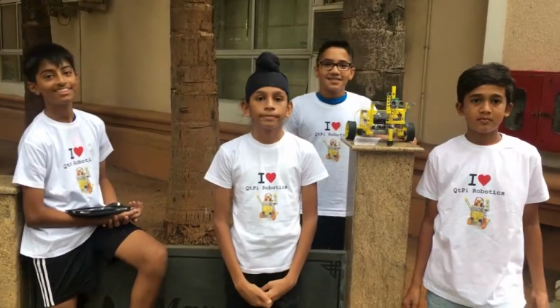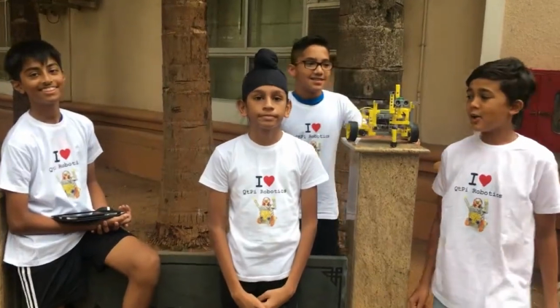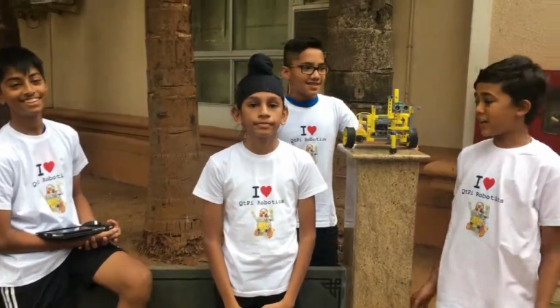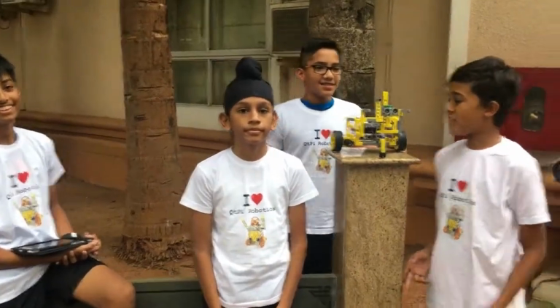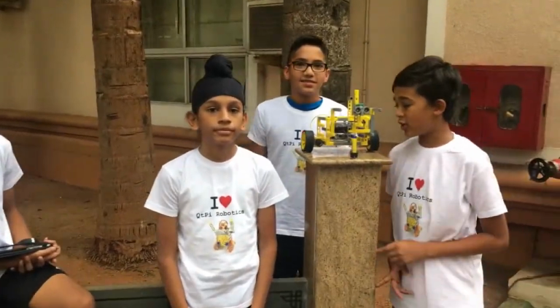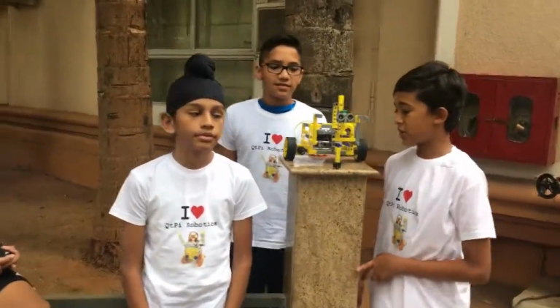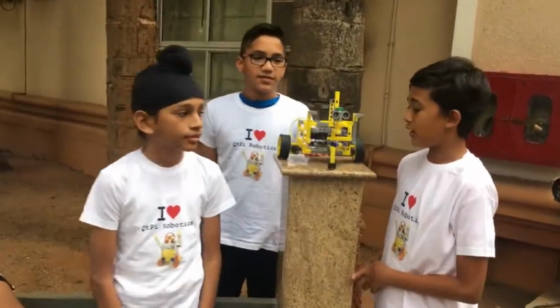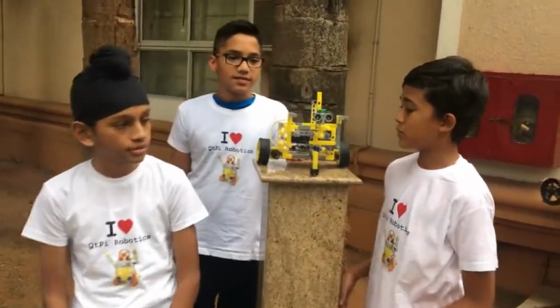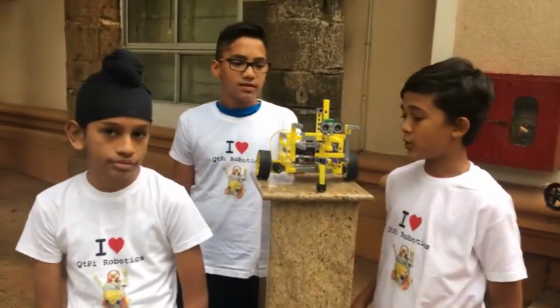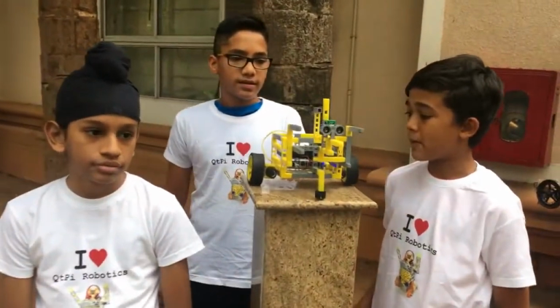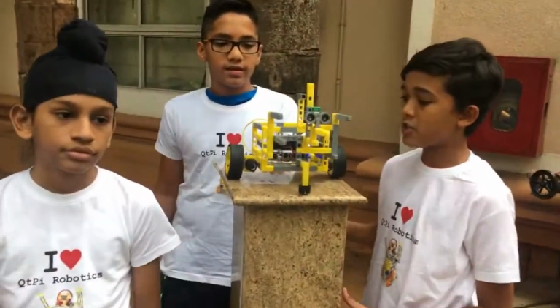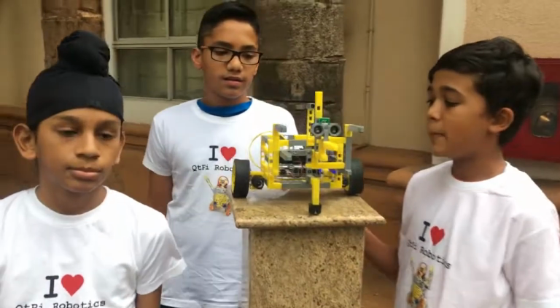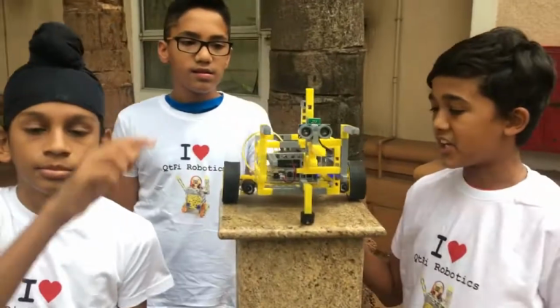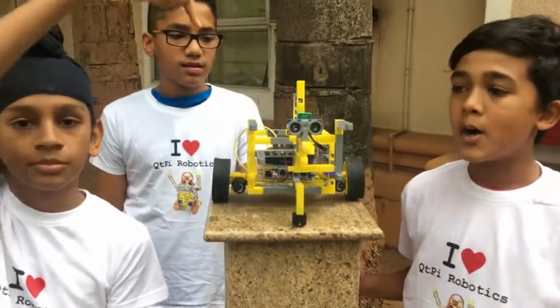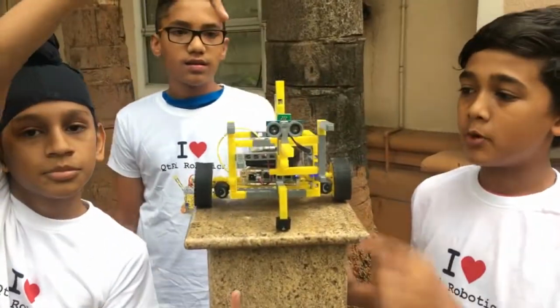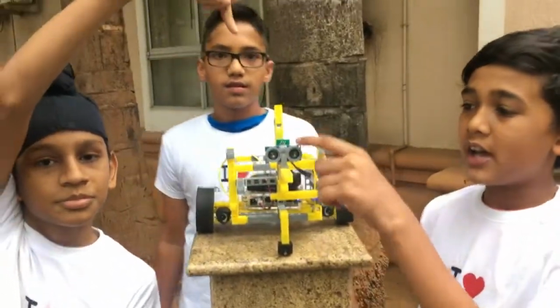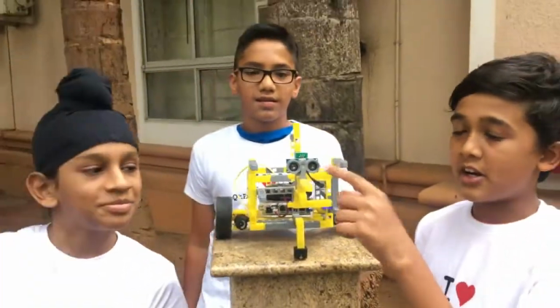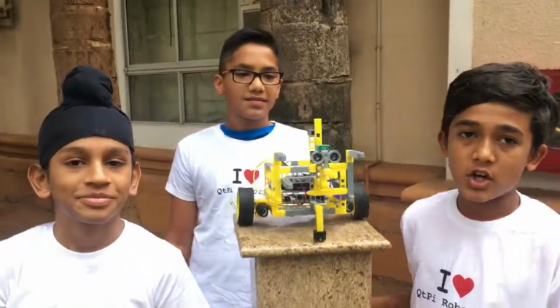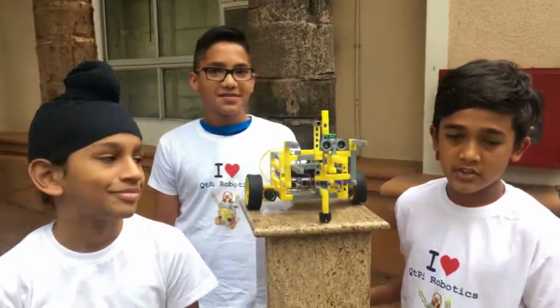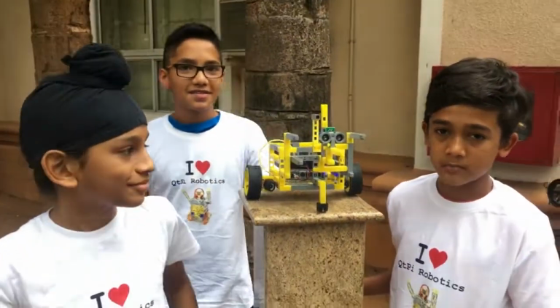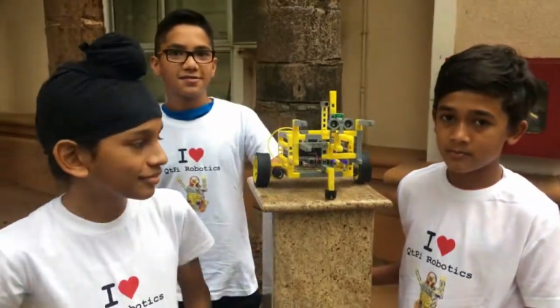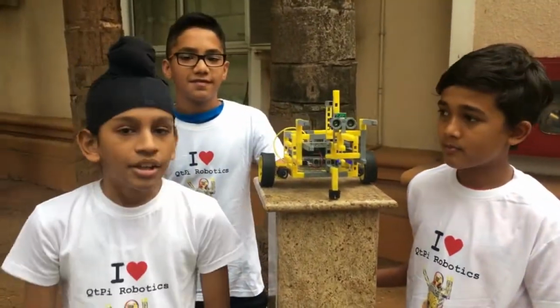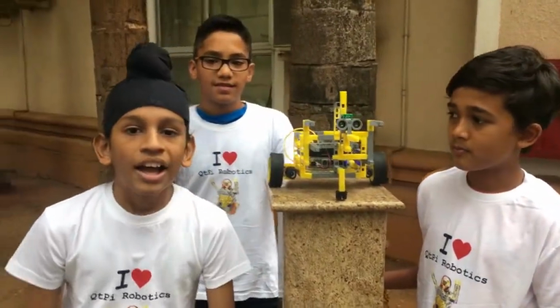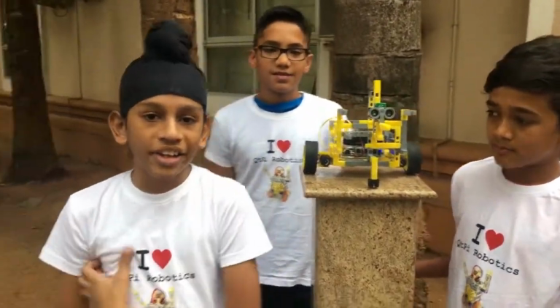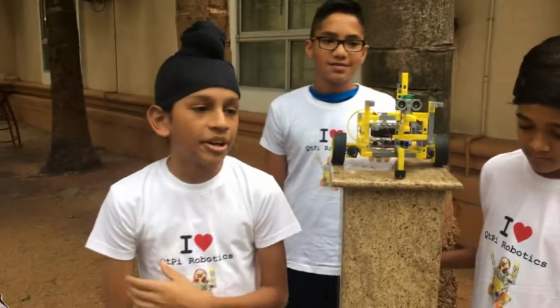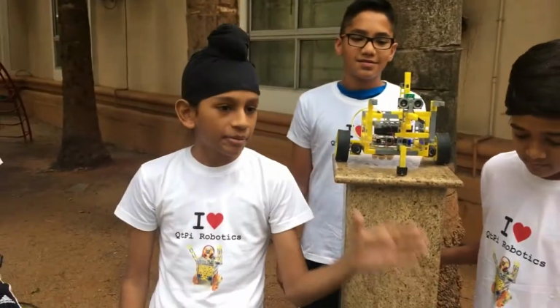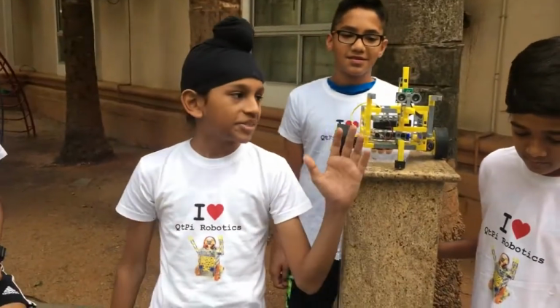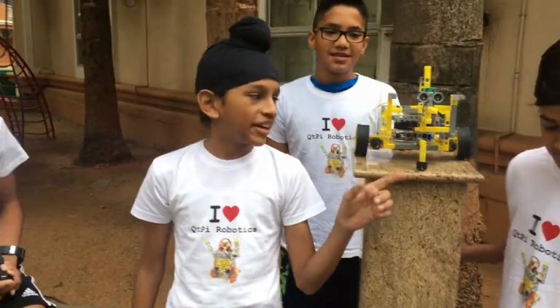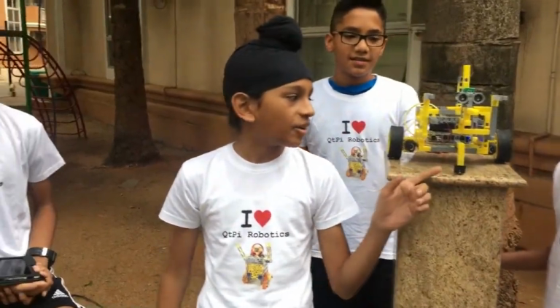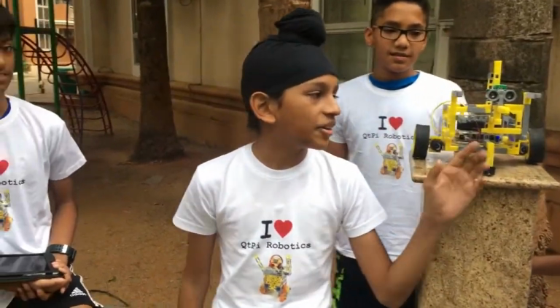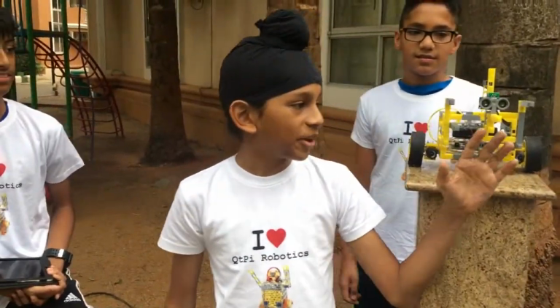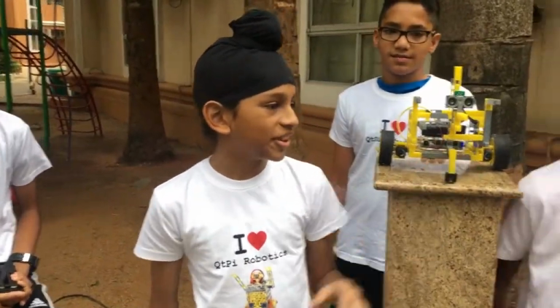Hello guys, today we have made an obstacle avoider using QtPi blocks, a battery, a motherboard and an ultrasonic sensor. Hello guys, I'm Angath. I'm going to be explaining how our robot works.